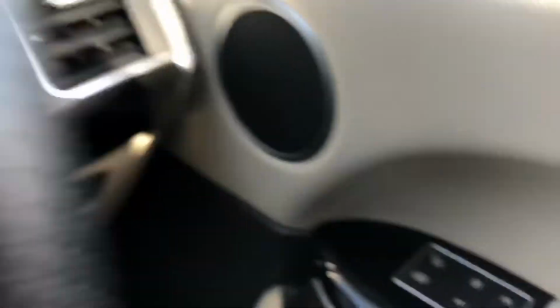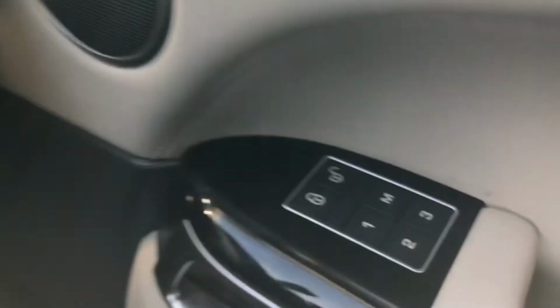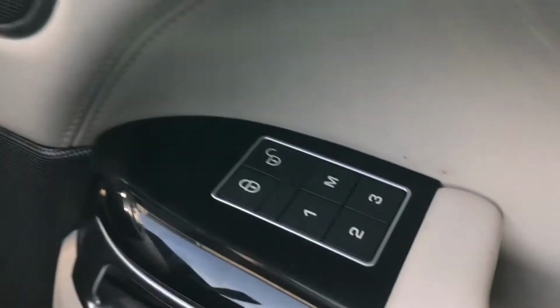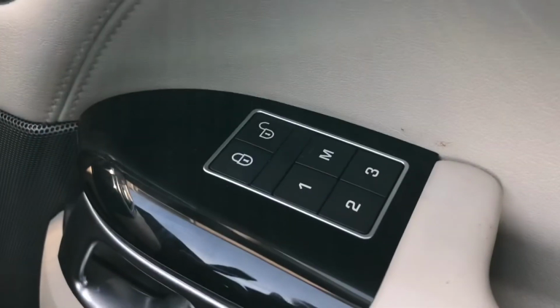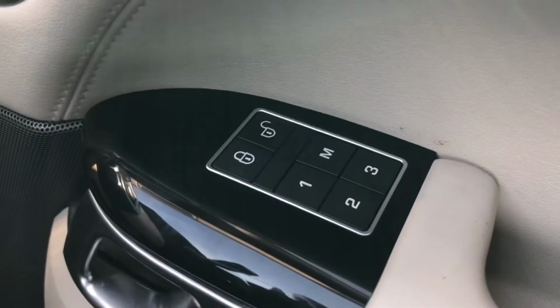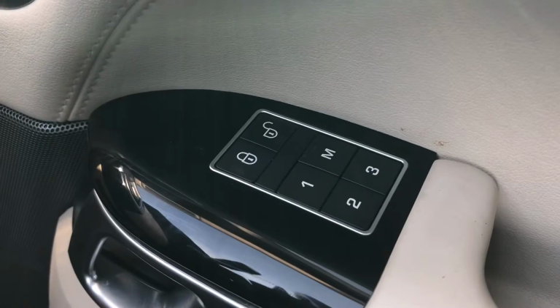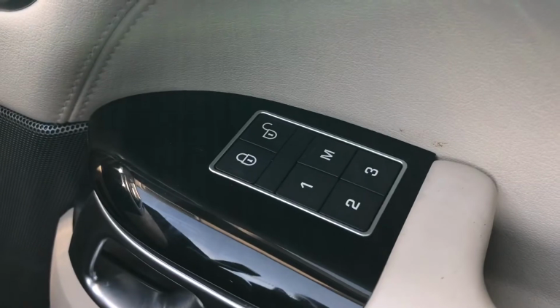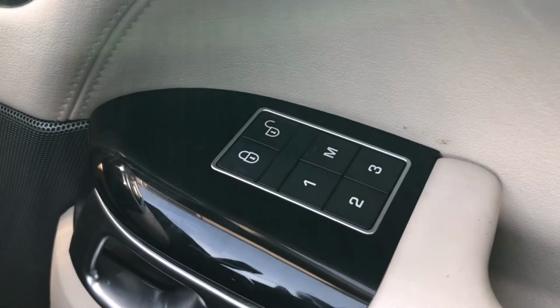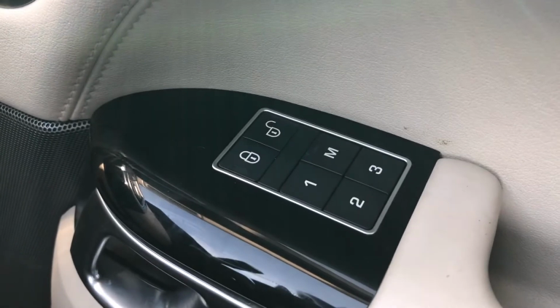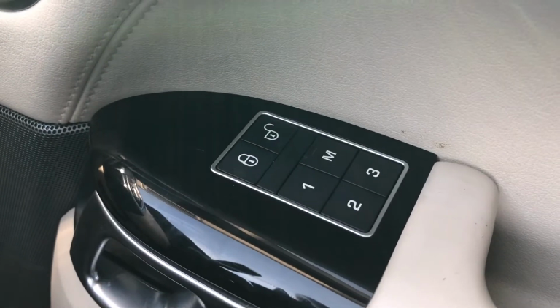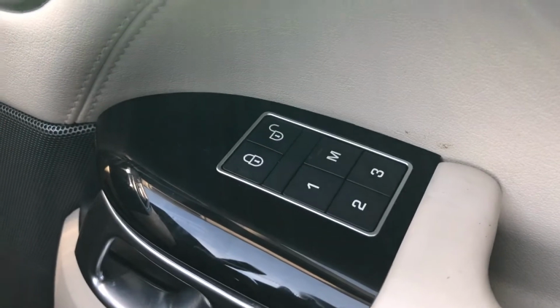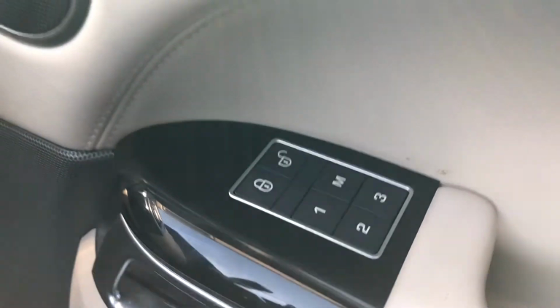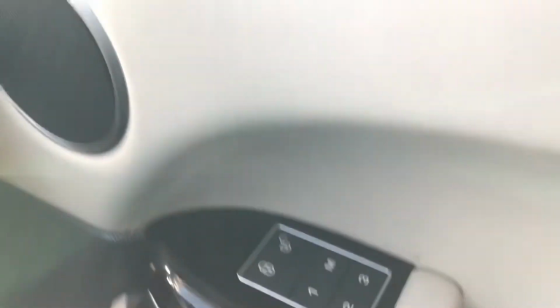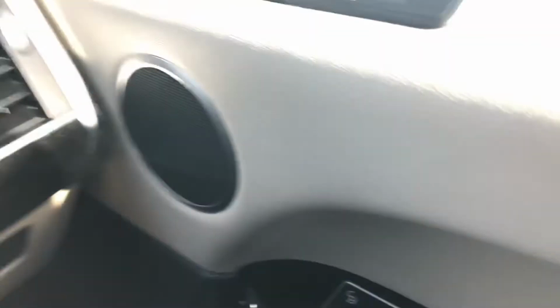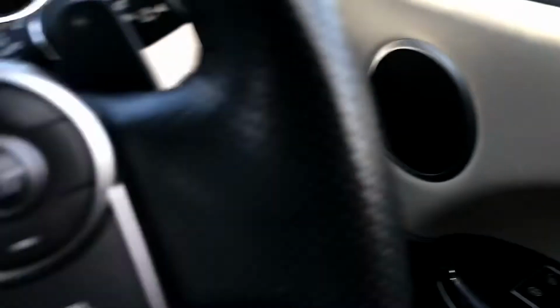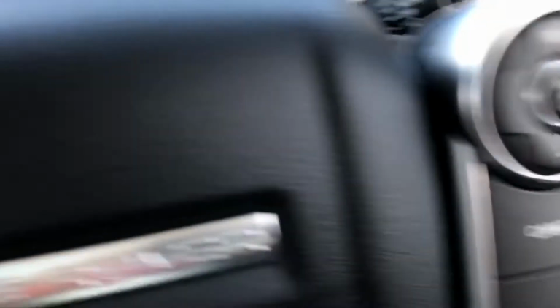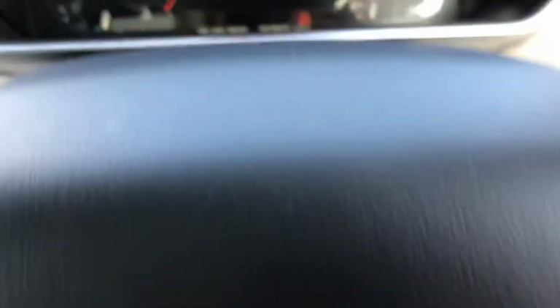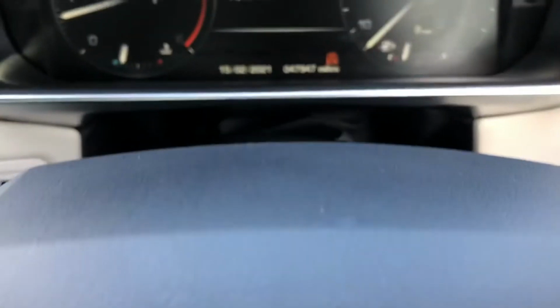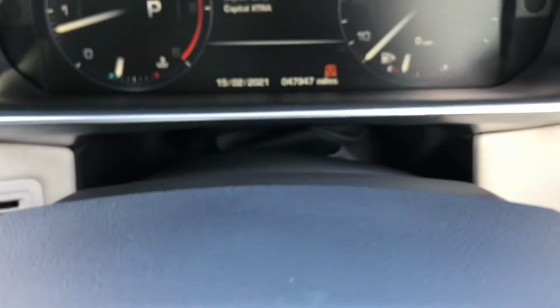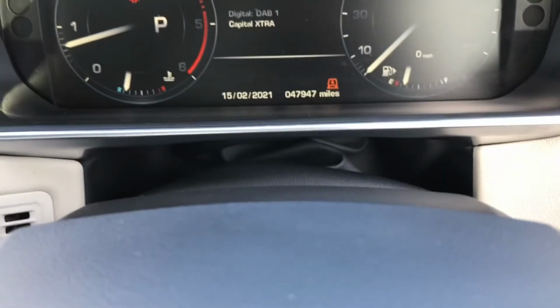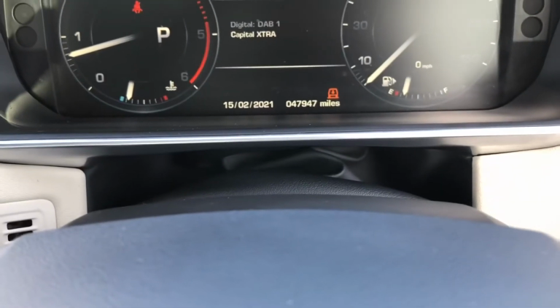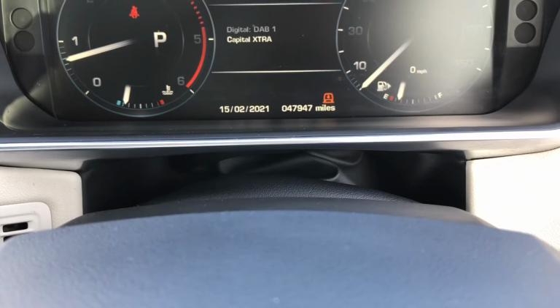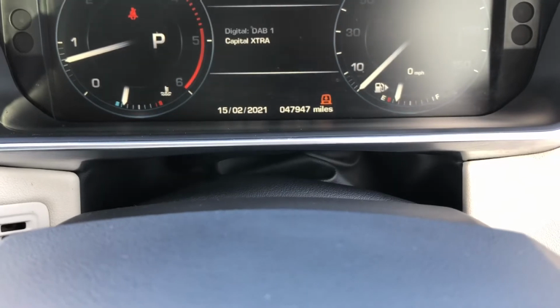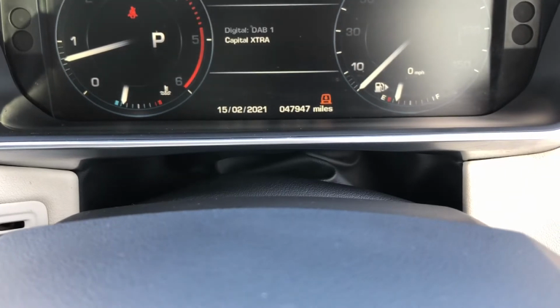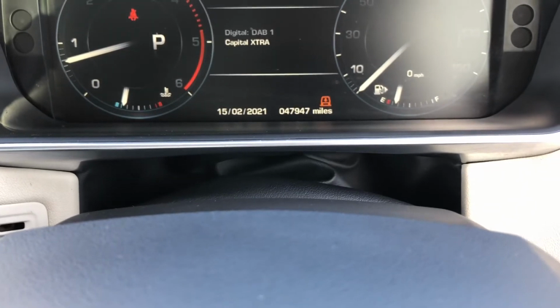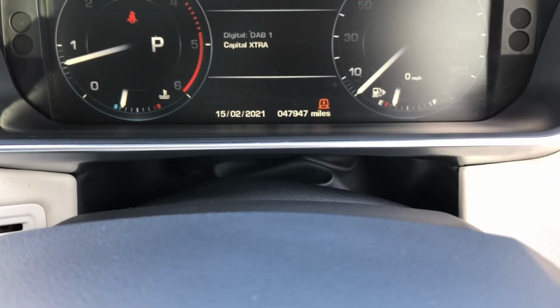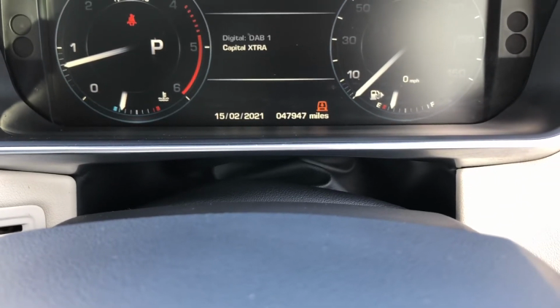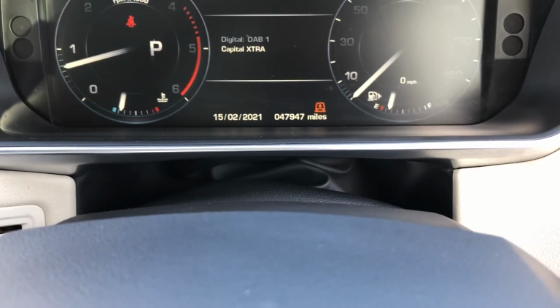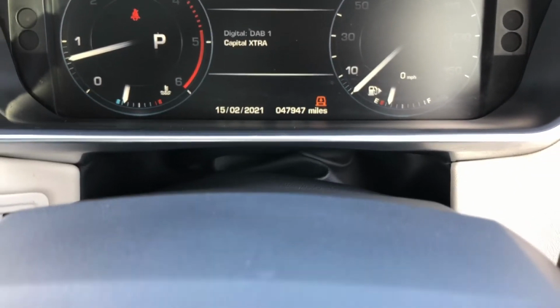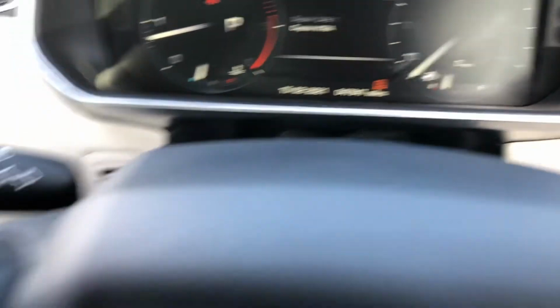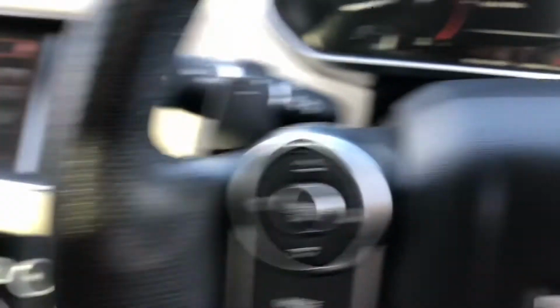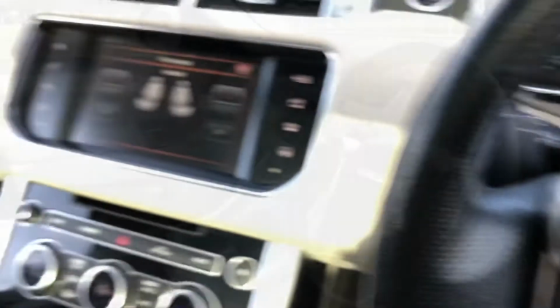The front seats are also memory seats, which is ideal if there are several people driving the vehicle. This car has done 47,947 miles.